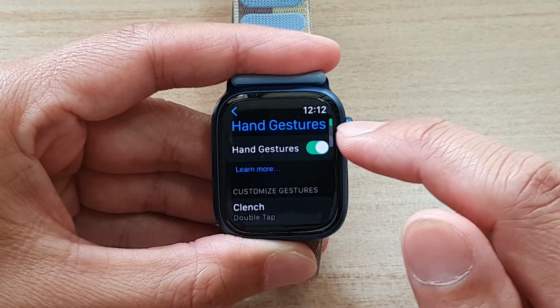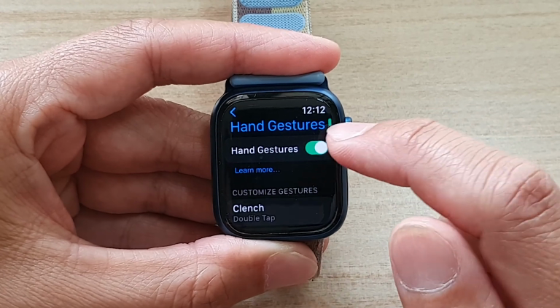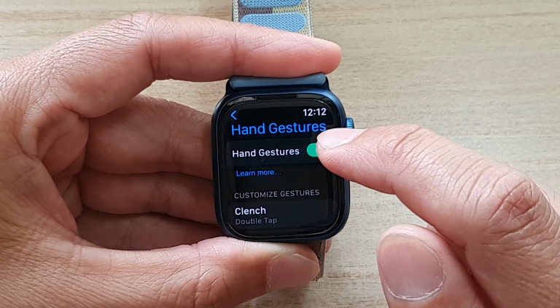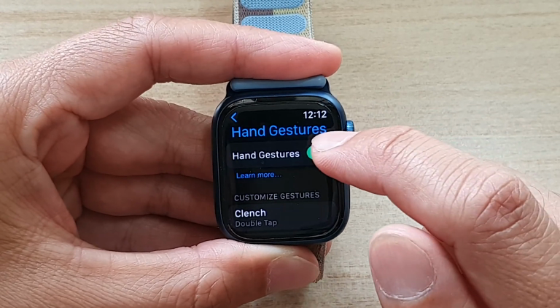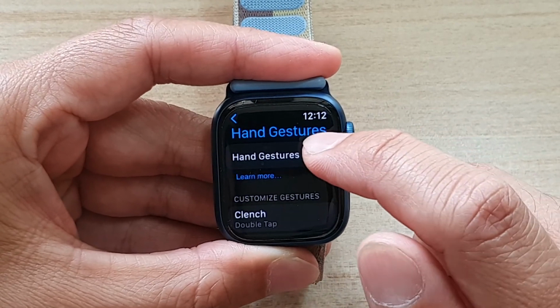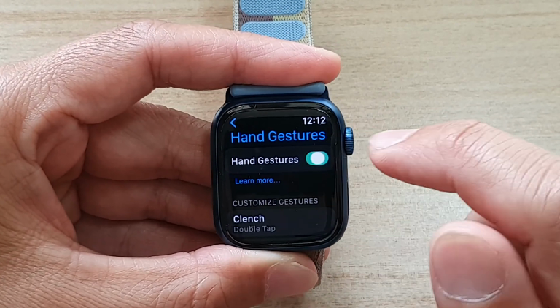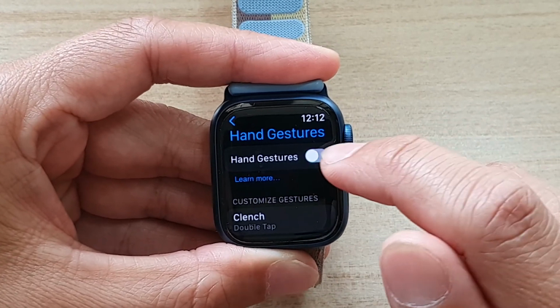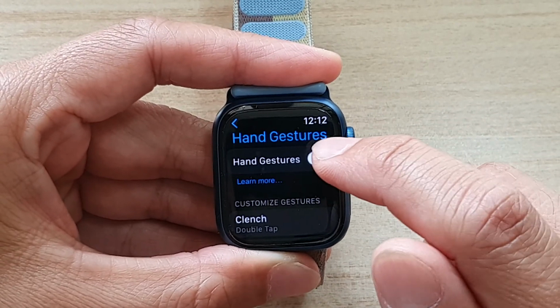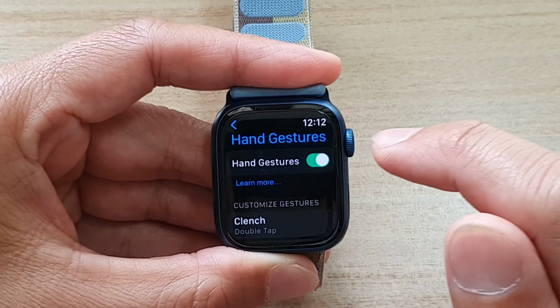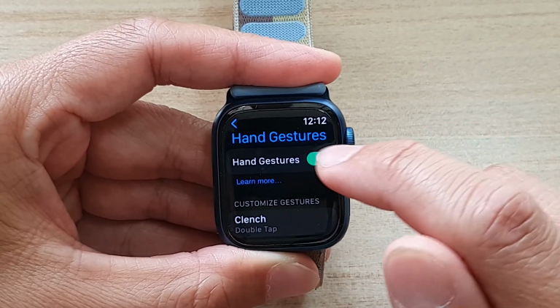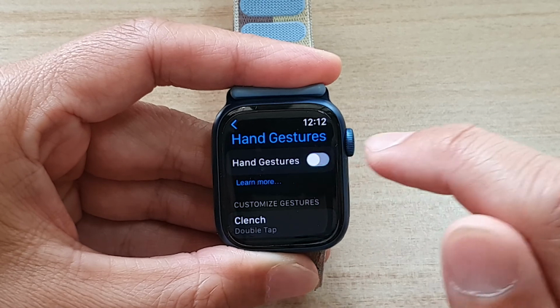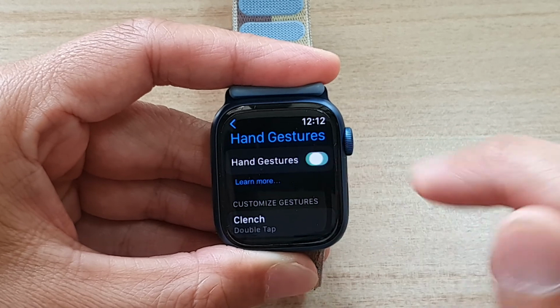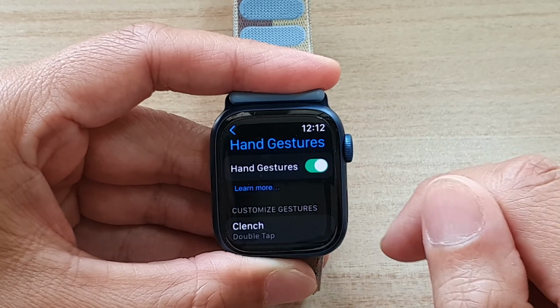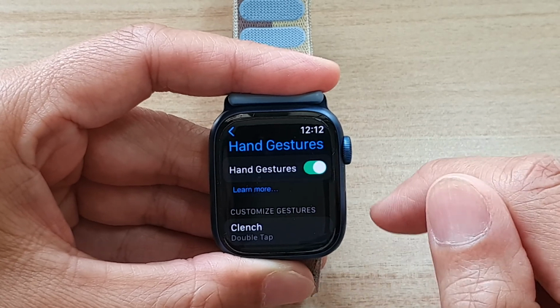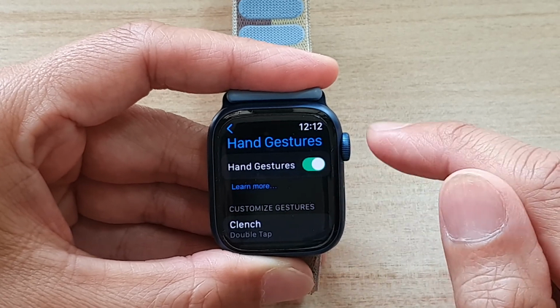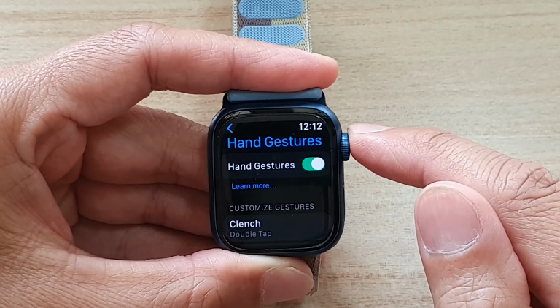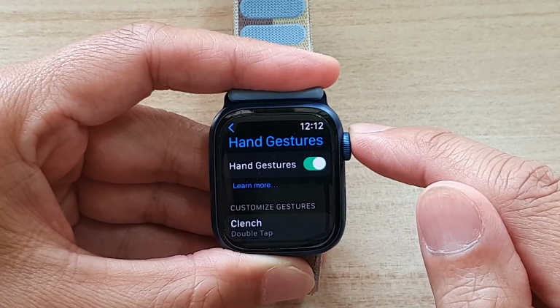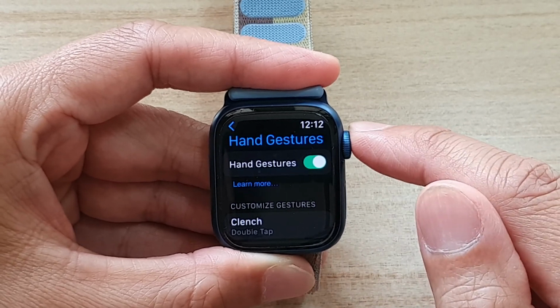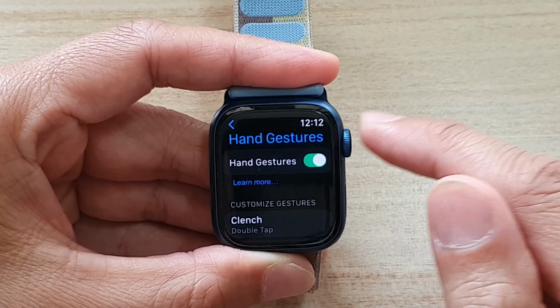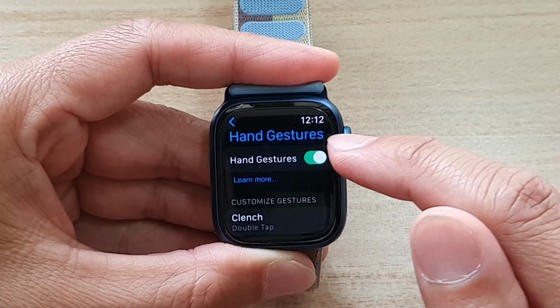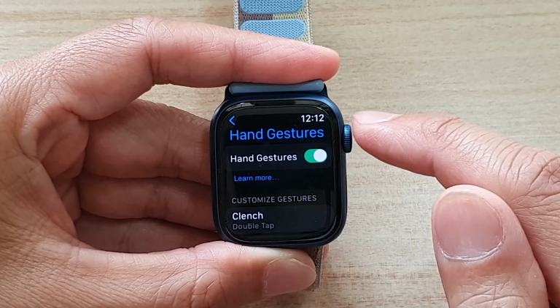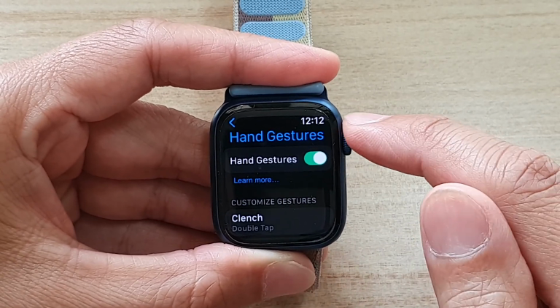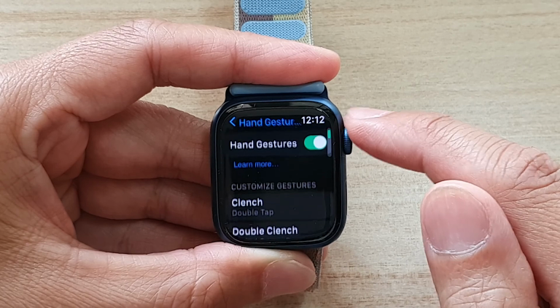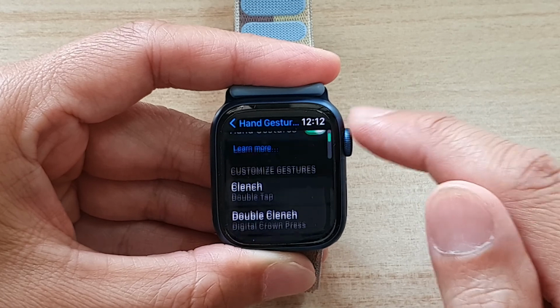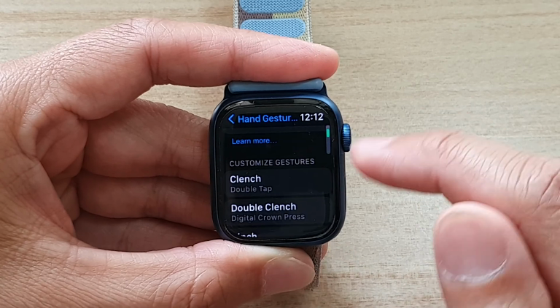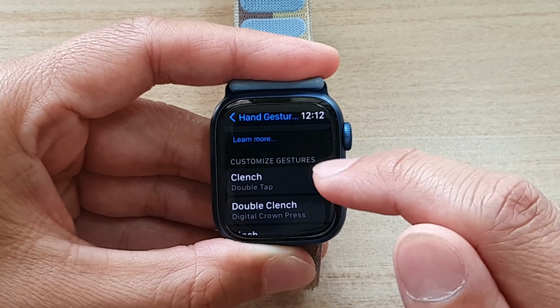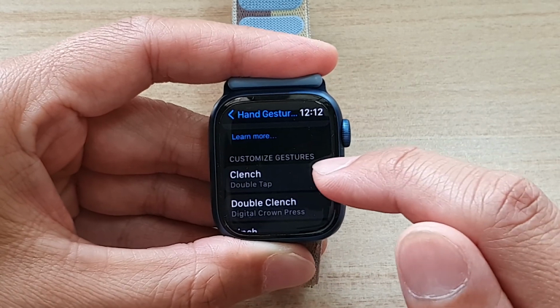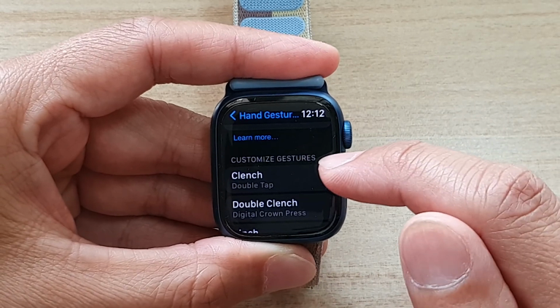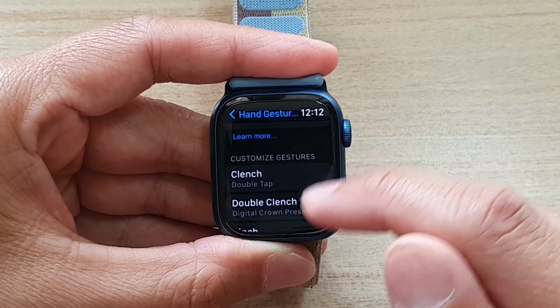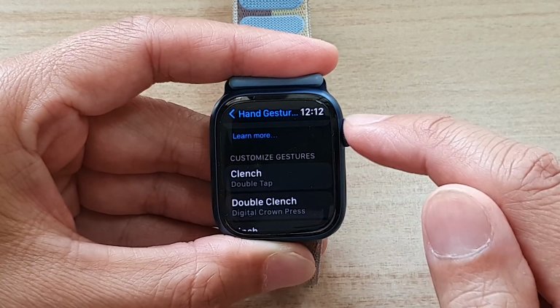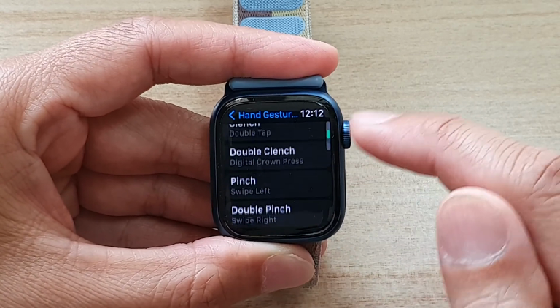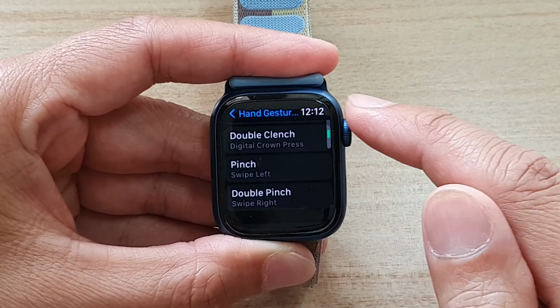In here, tap on Hand Gestures toggle button to switch it on or off. And once it is turned on, you can also choose to customize gestures down here as well.